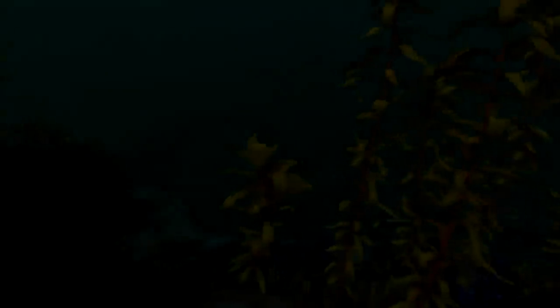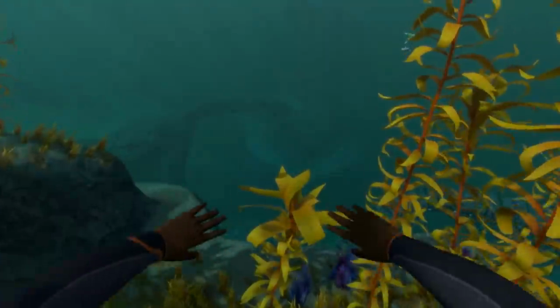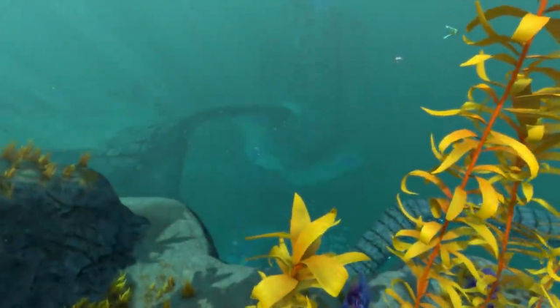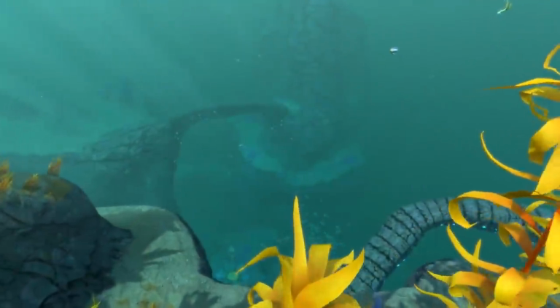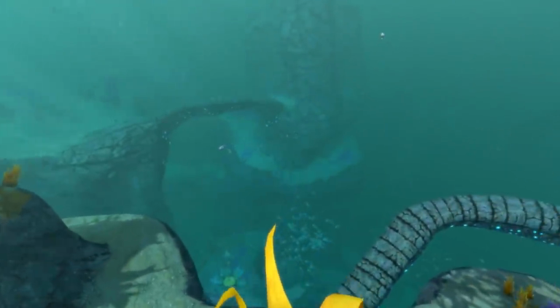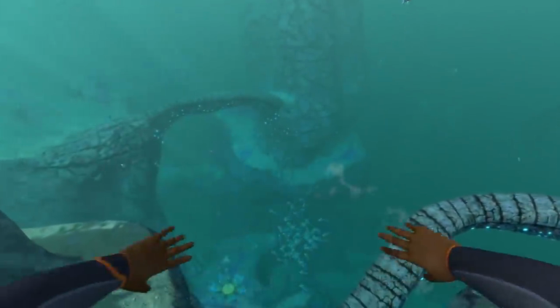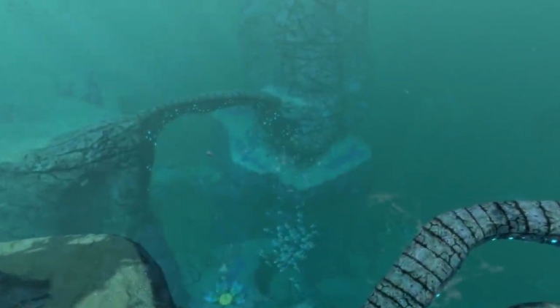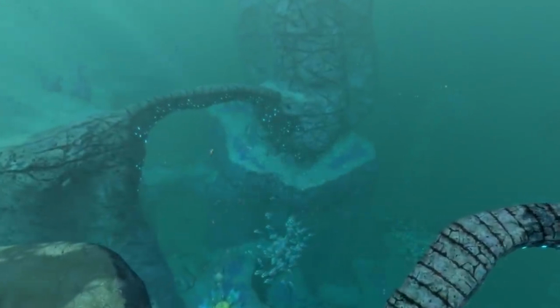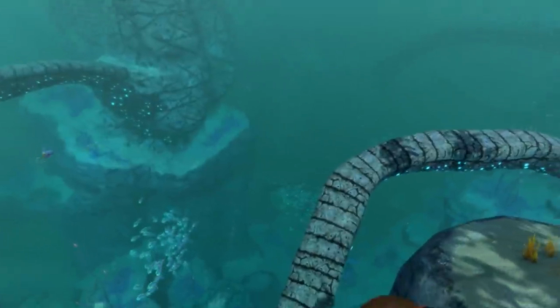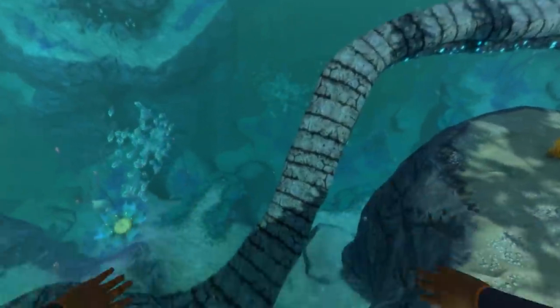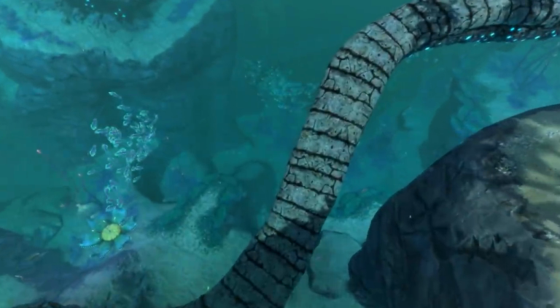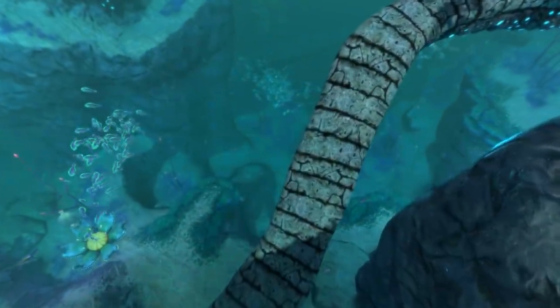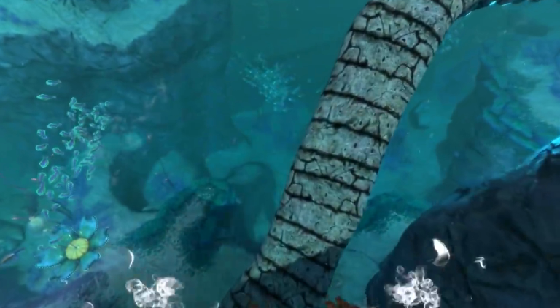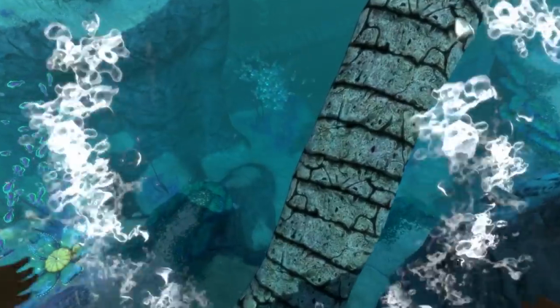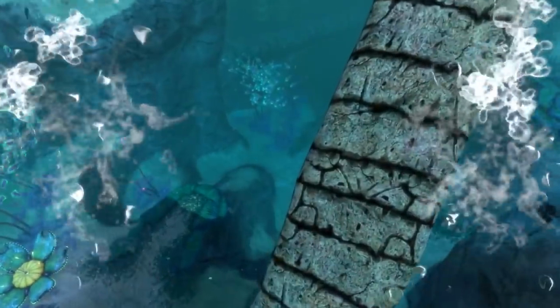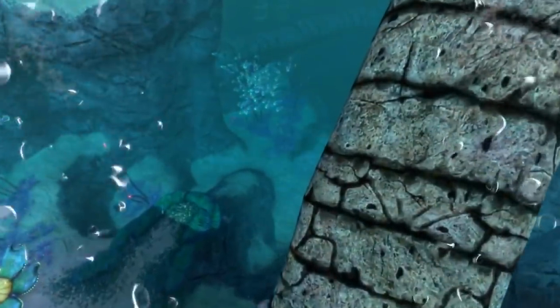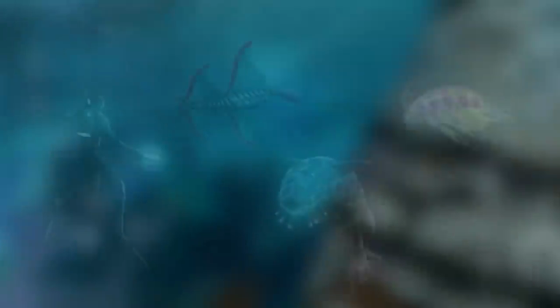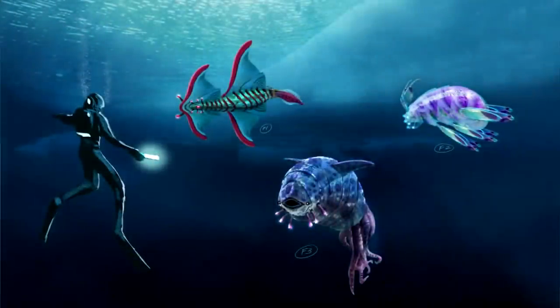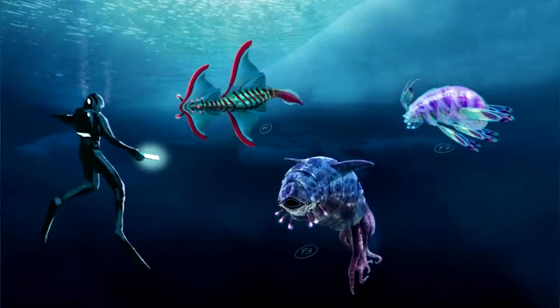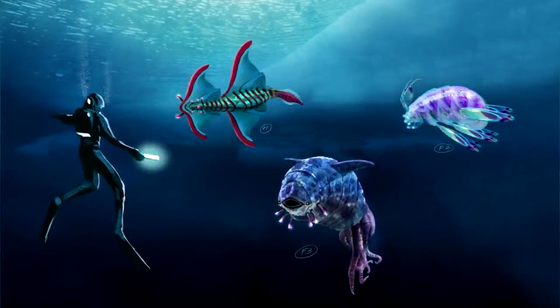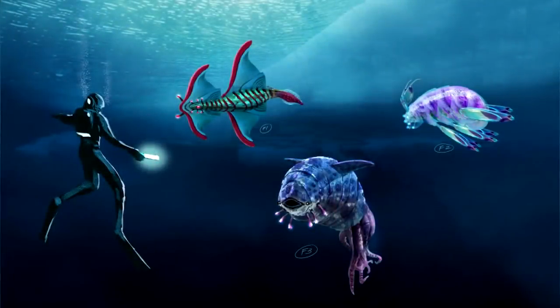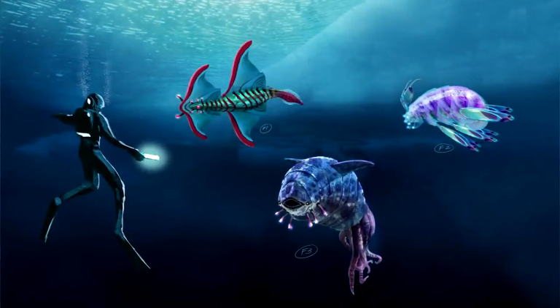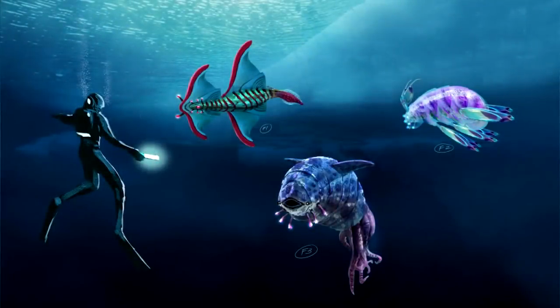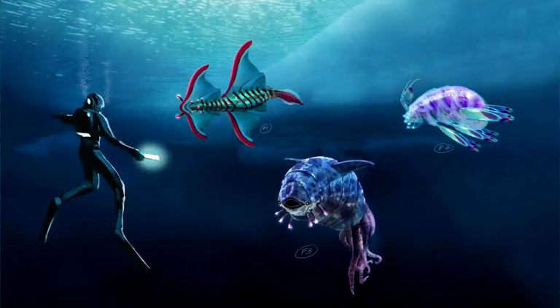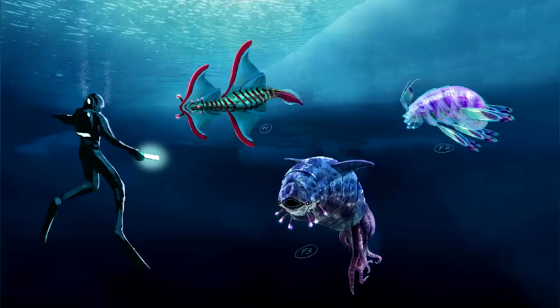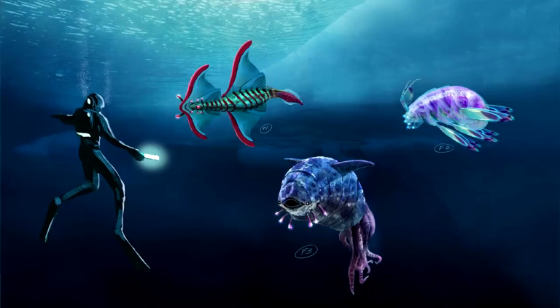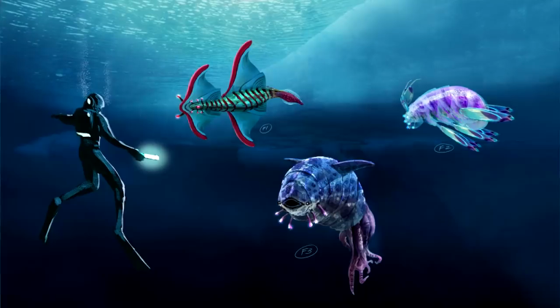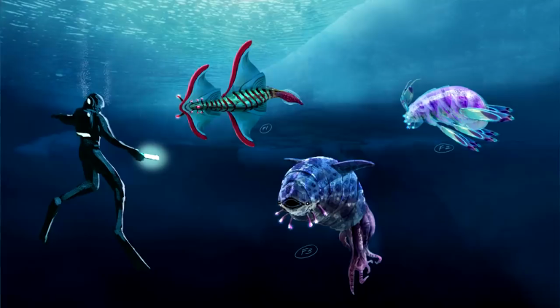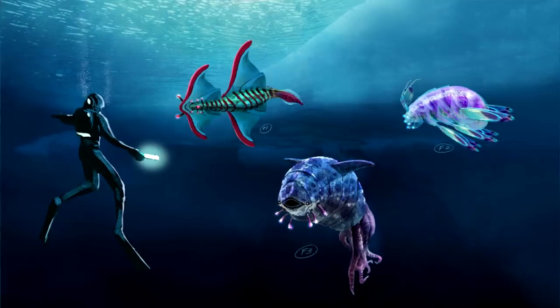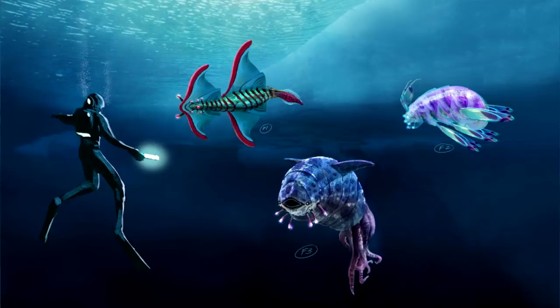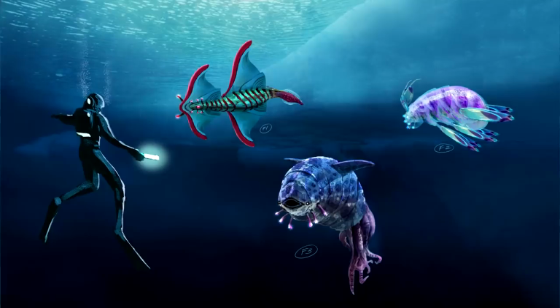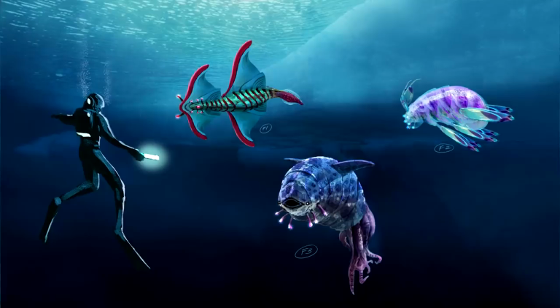So we'll start off with the creatures which were never given a name and never received any work on them past their concept art stage, as far as we know. In this concept by Pat Presley, you can see the arctic ray, which we know is in the game at the moment, alongside two other creatures which never made it into production.